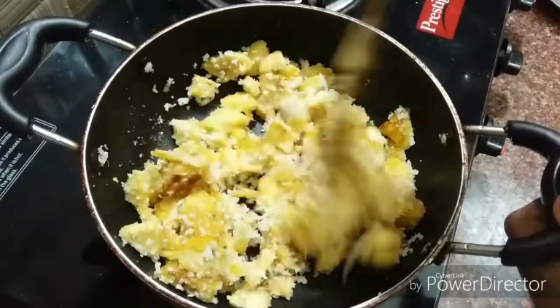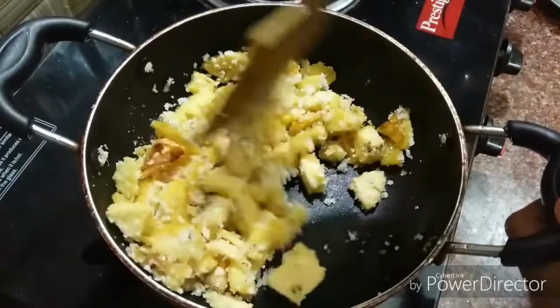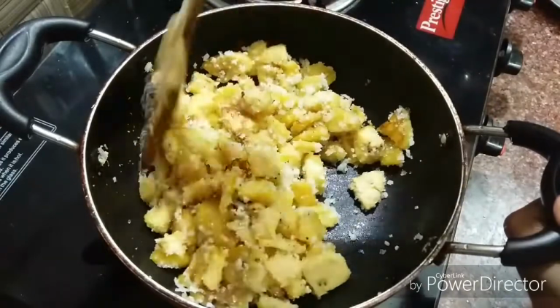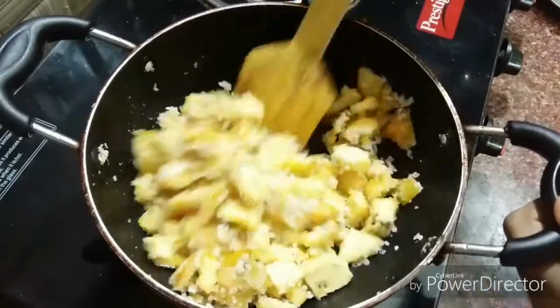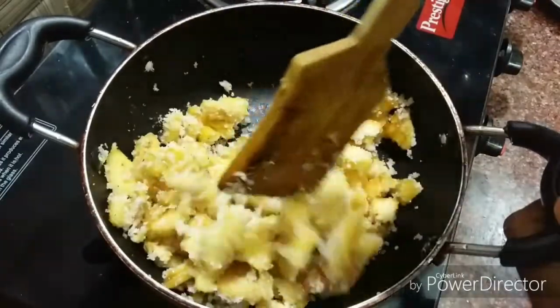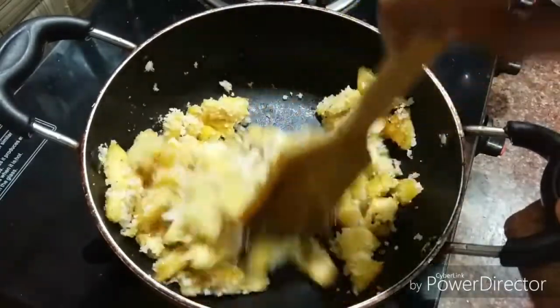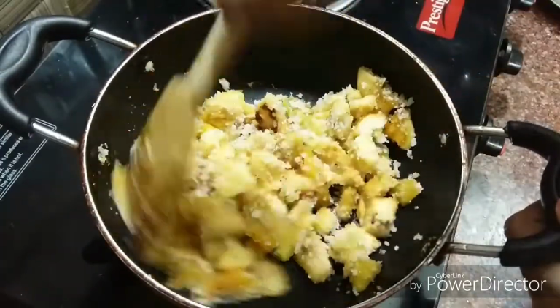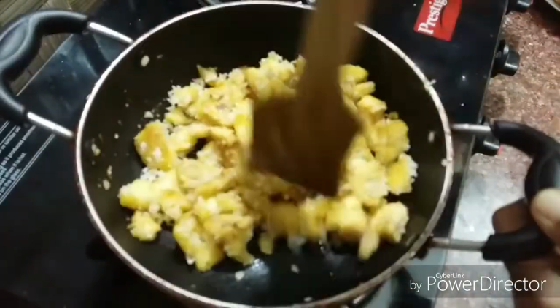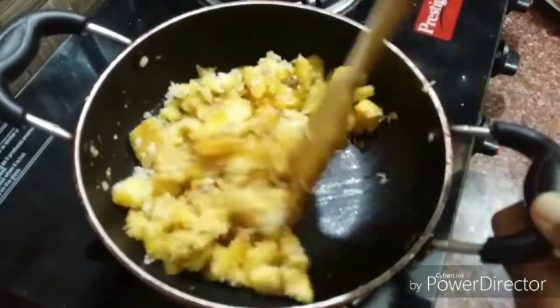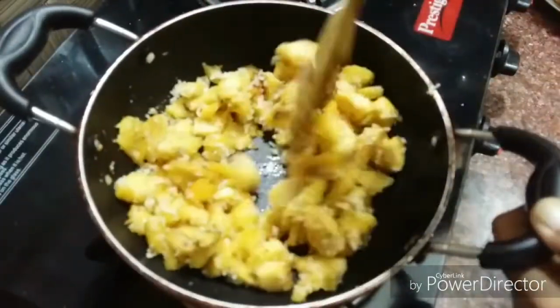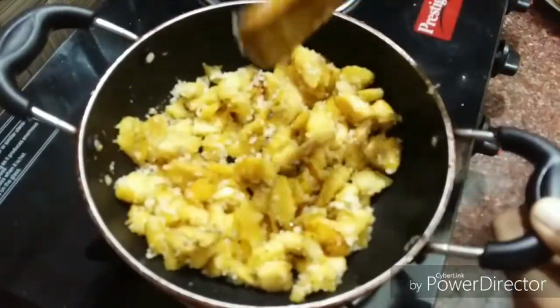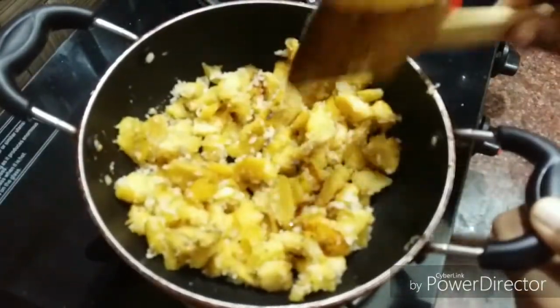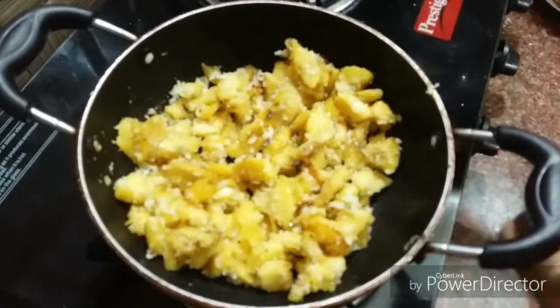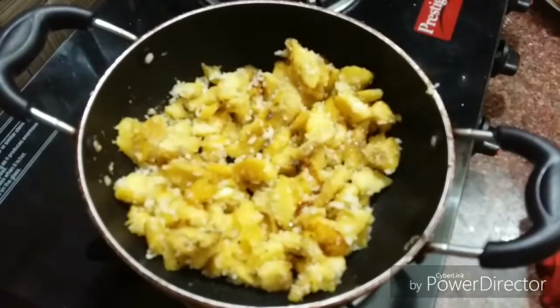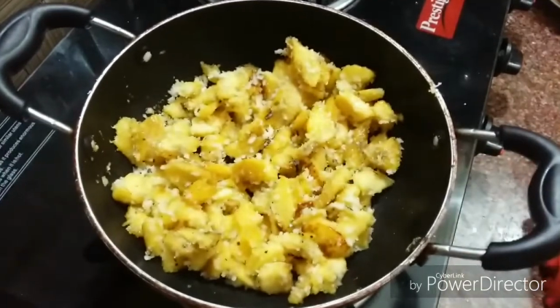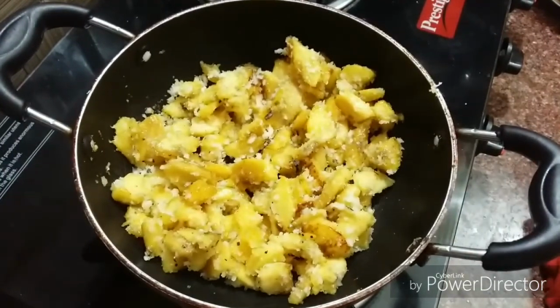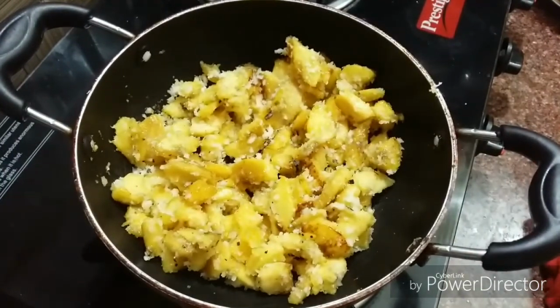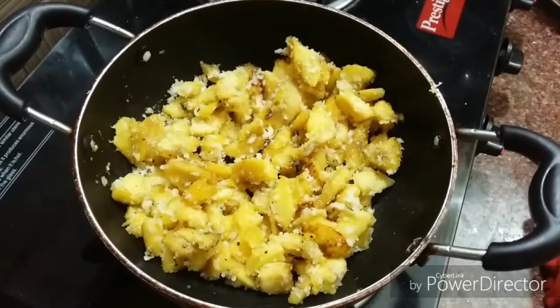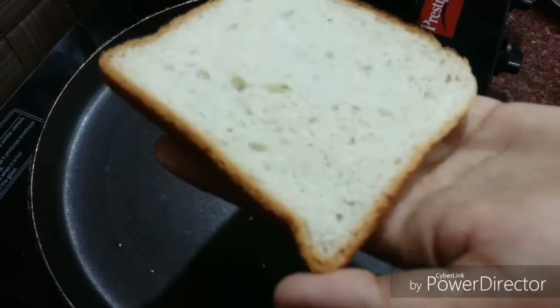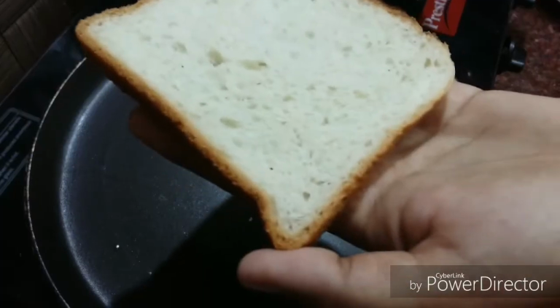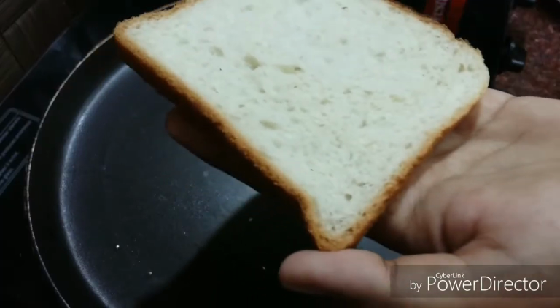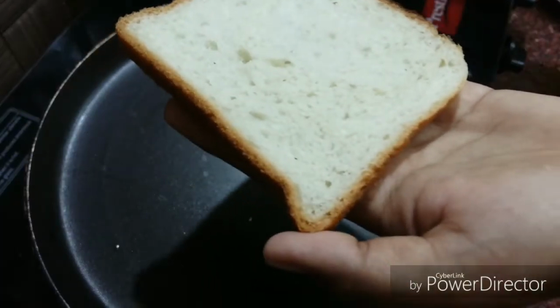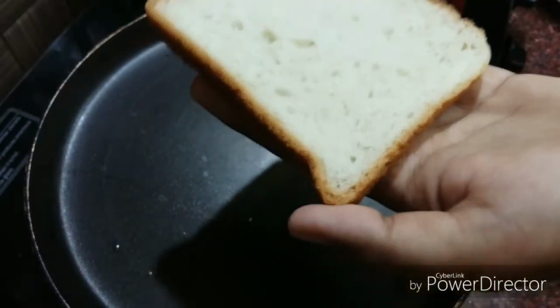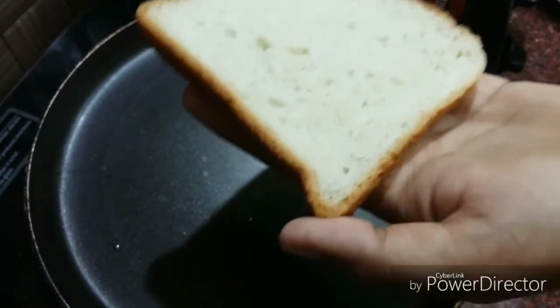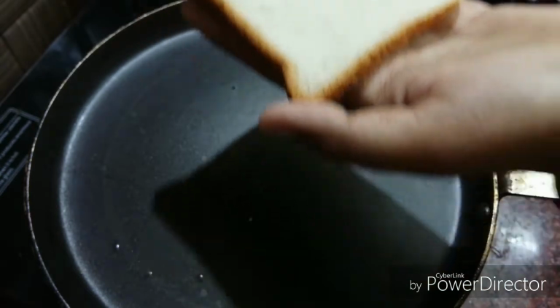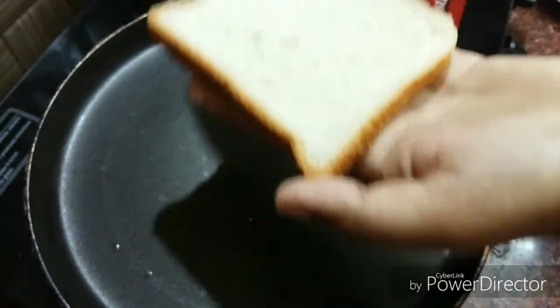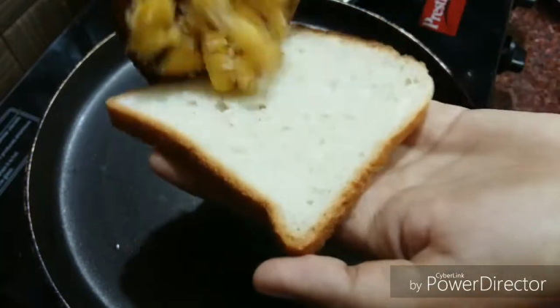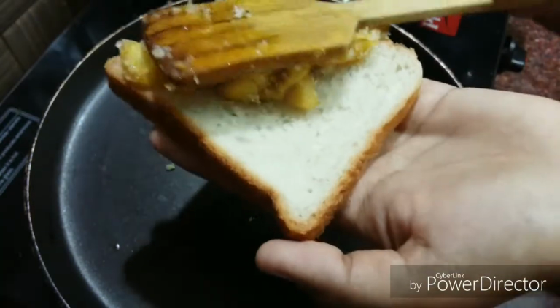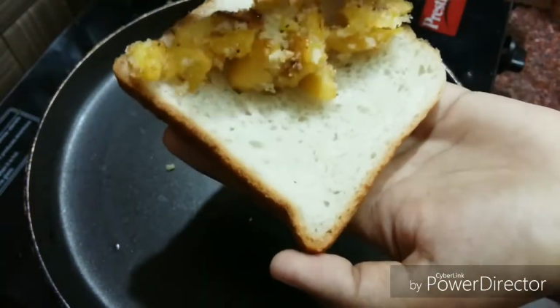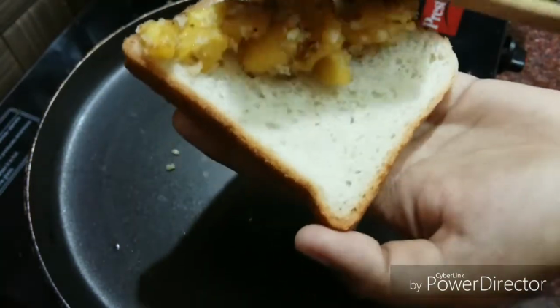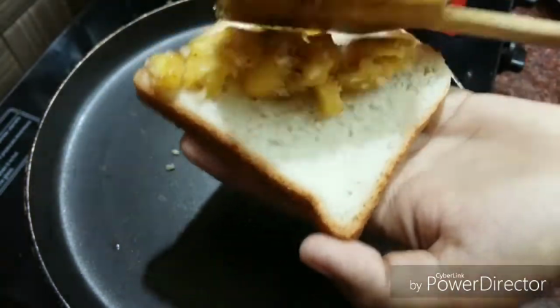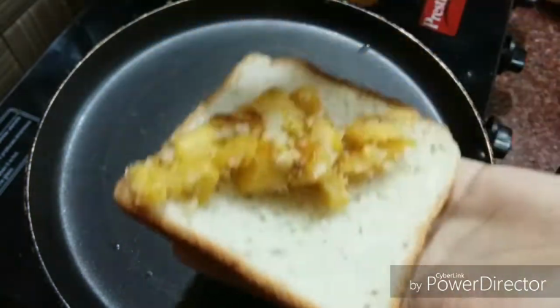Now let's go to toast. Now let's melt sugar. I am going to add sweet bread. You can add sweet bread or salty bread — it is your option.